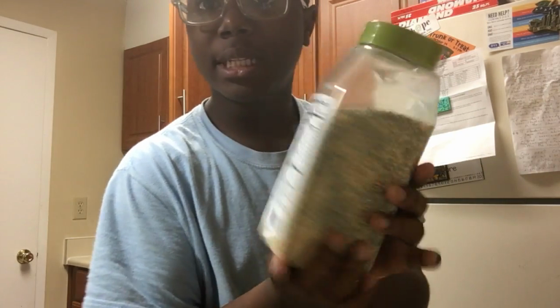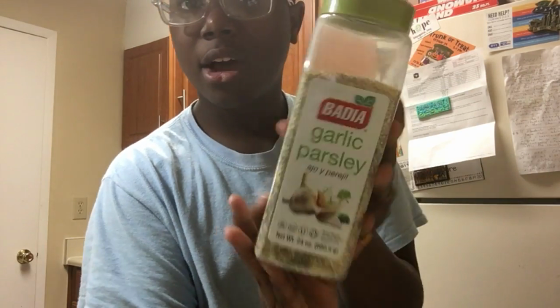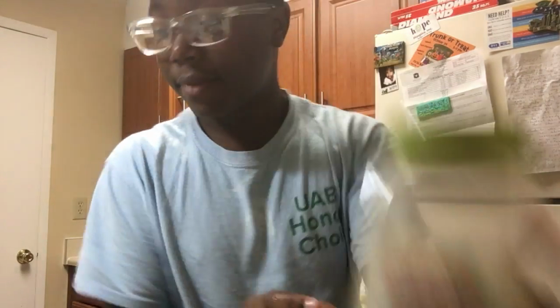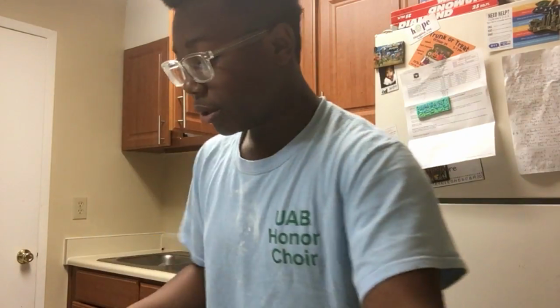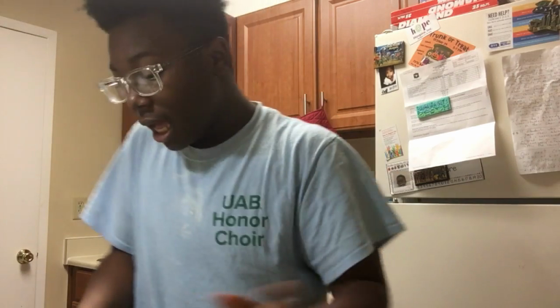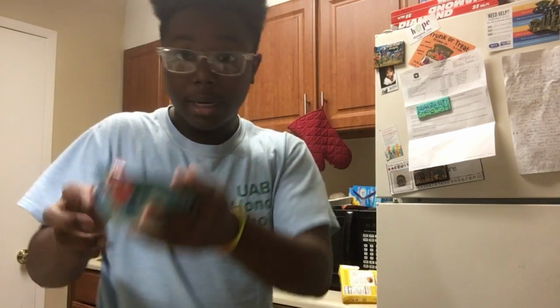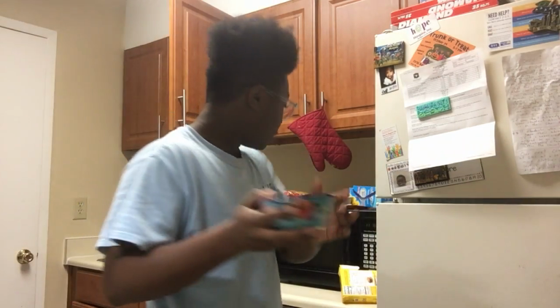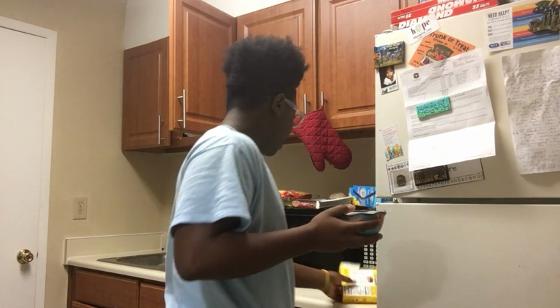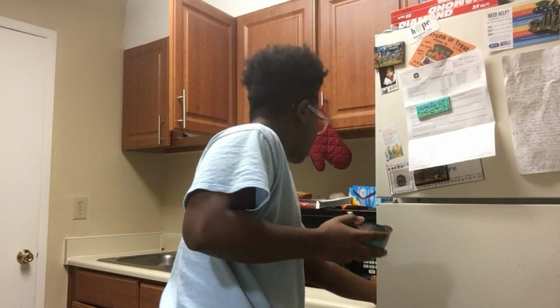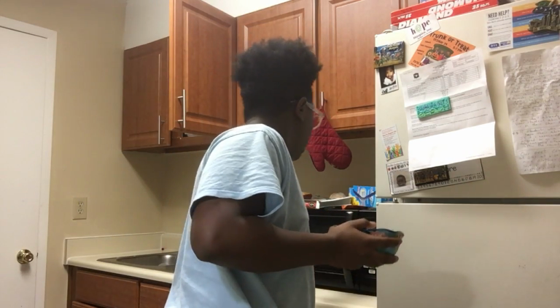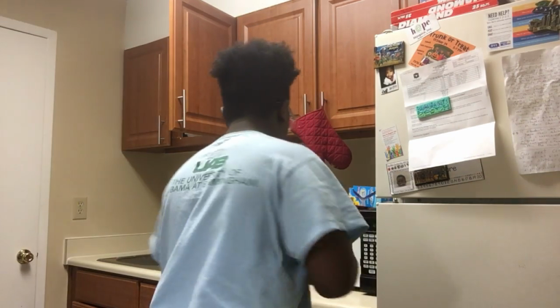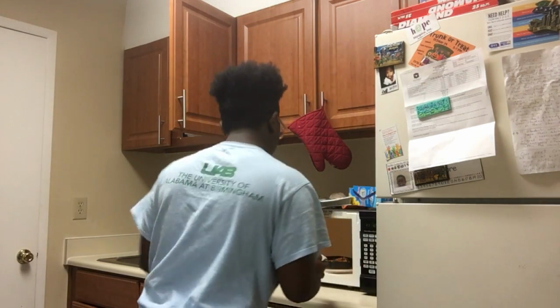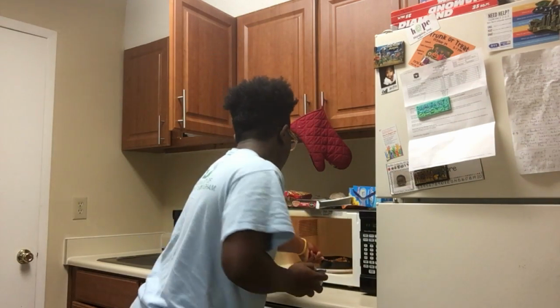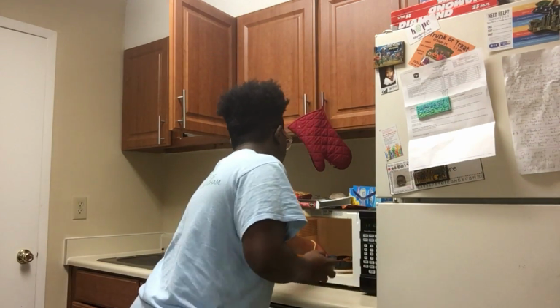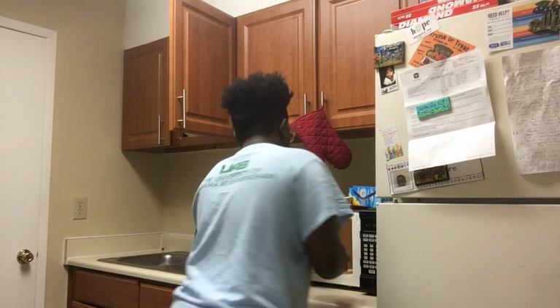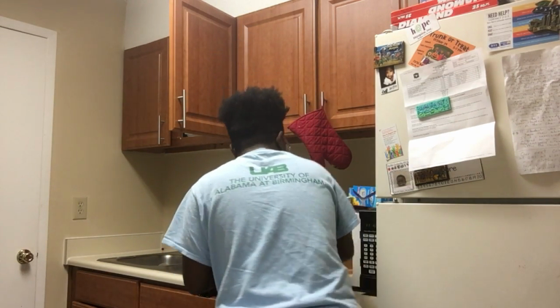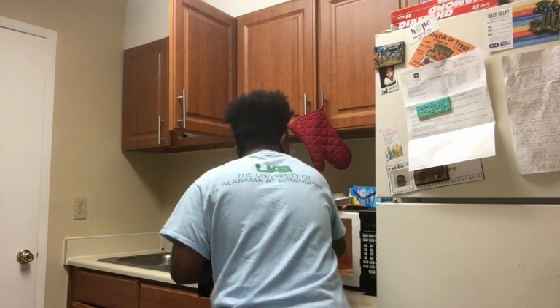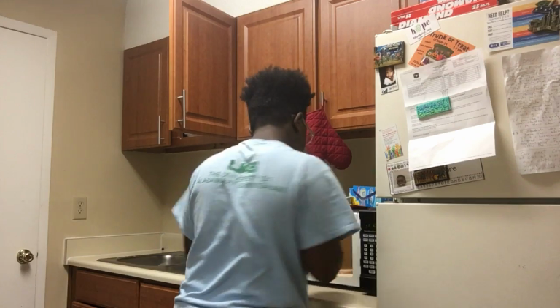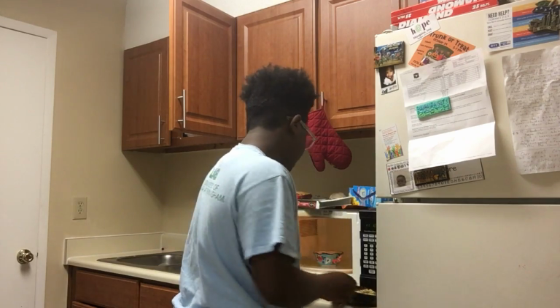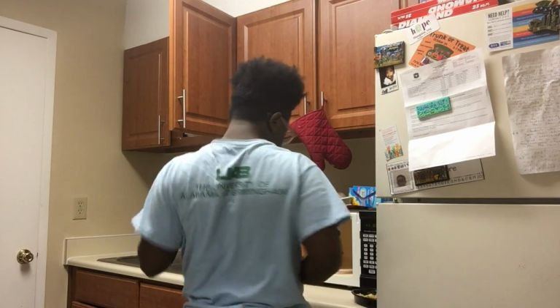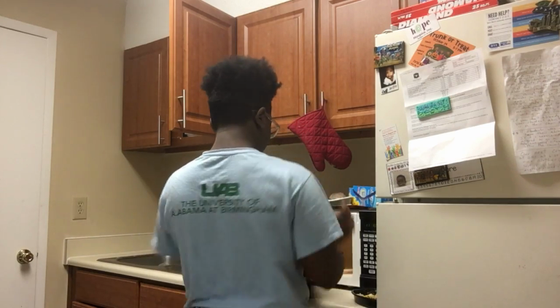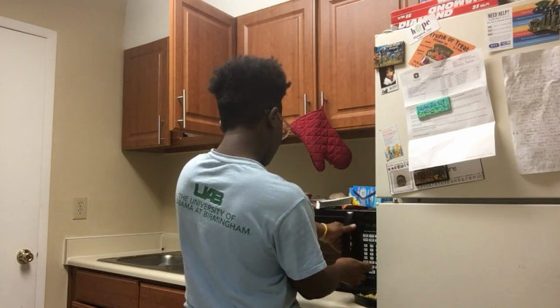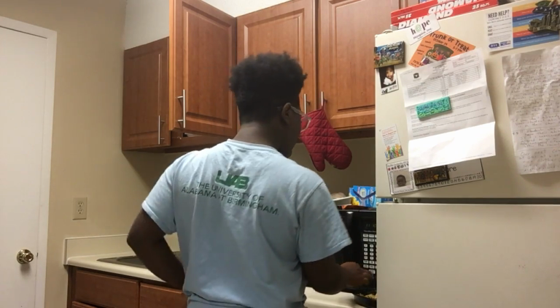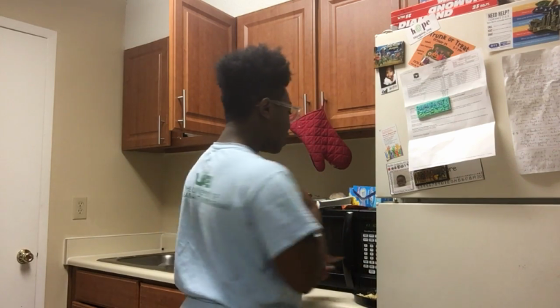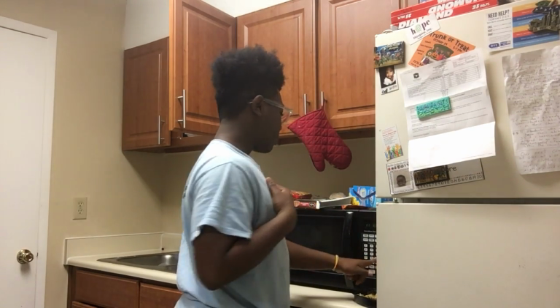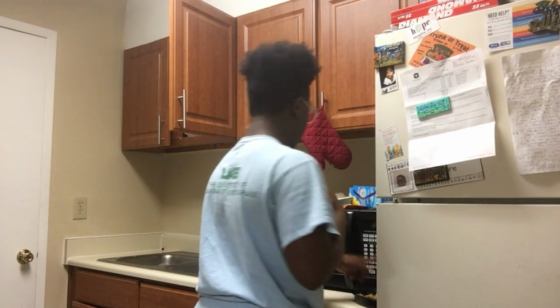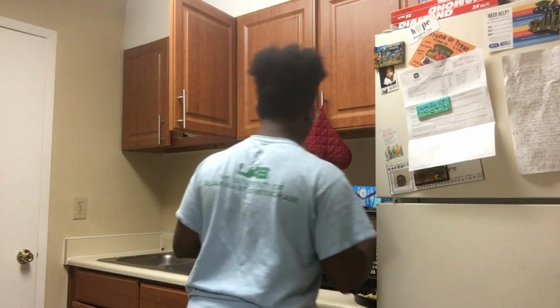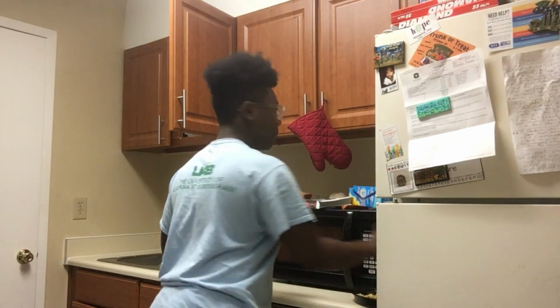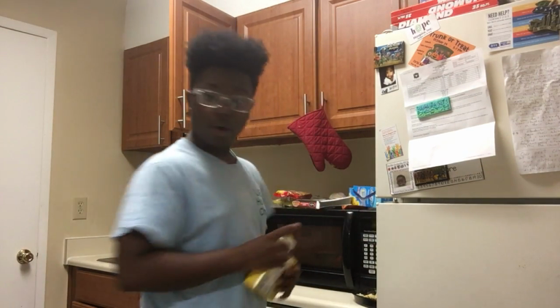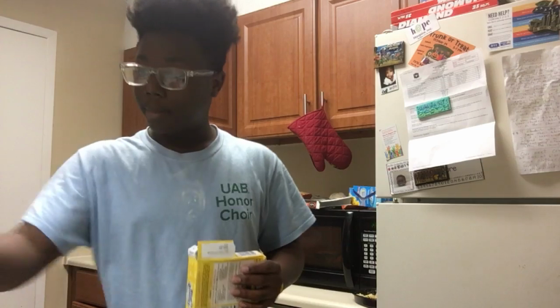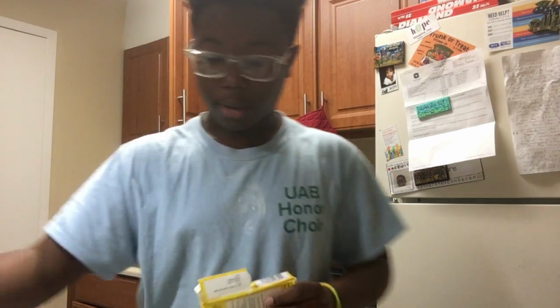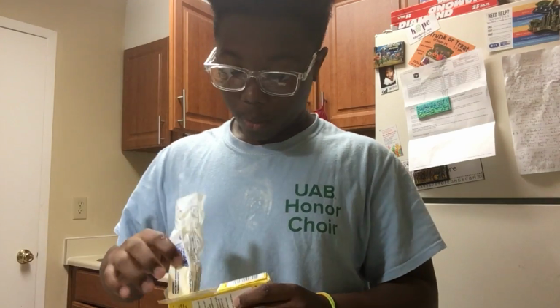Remember this is the garlic stuff that you want to use. Now you want to take your stick of butter — your bowl of butter. I love making my garlic butter homemade.